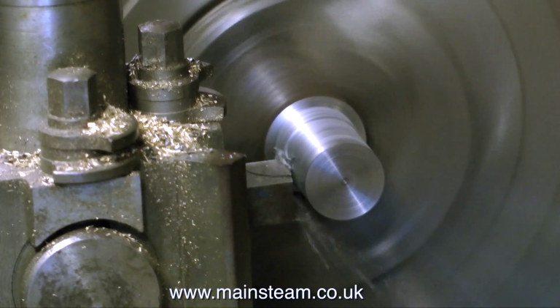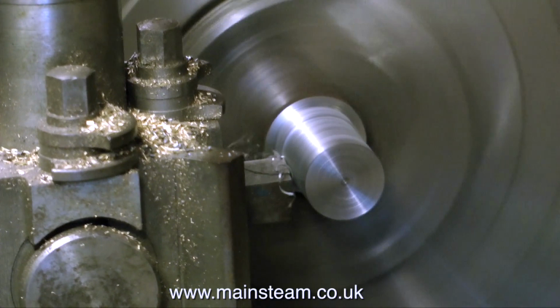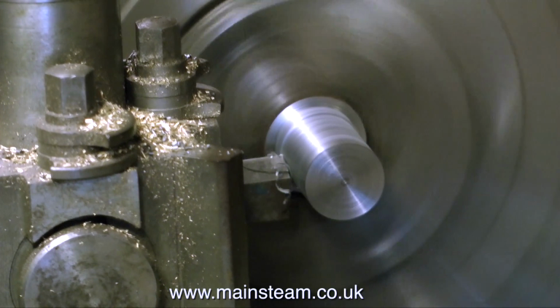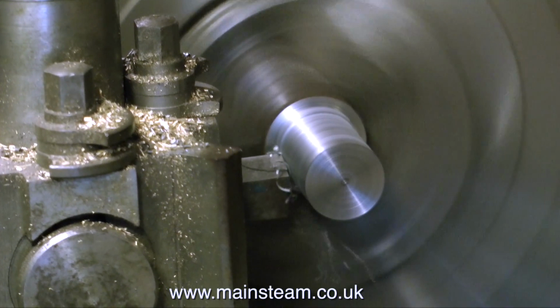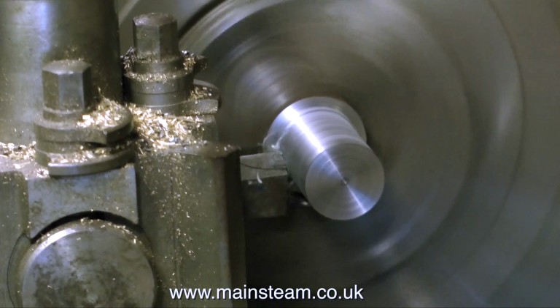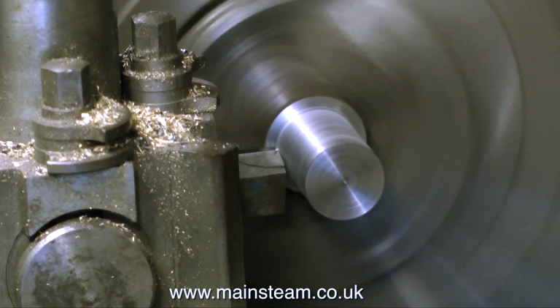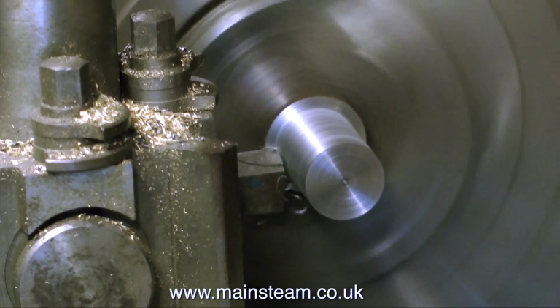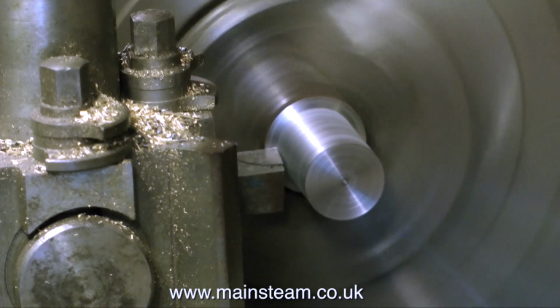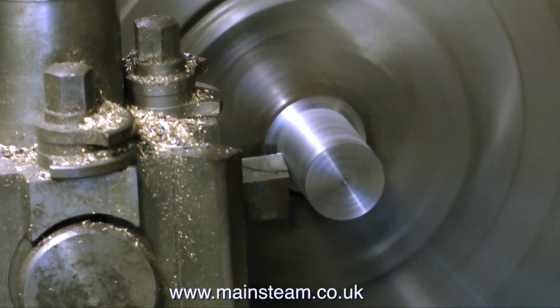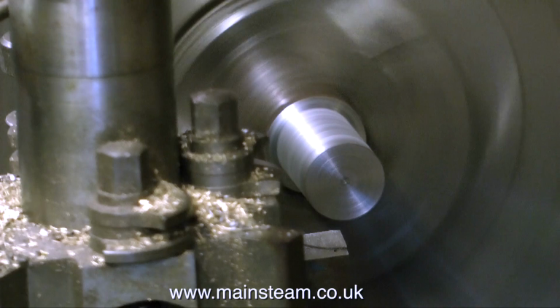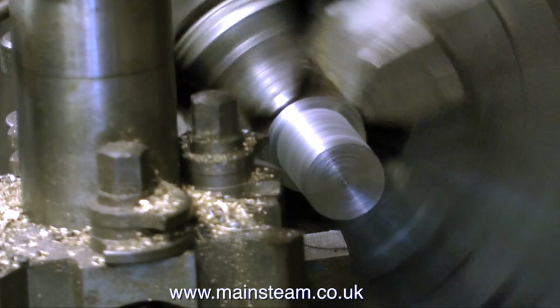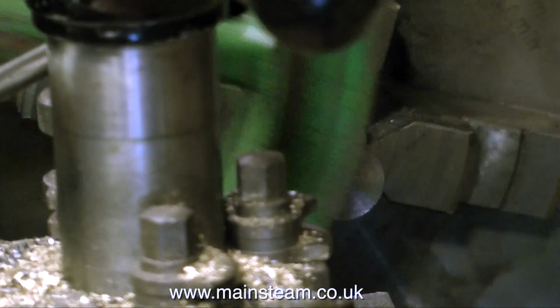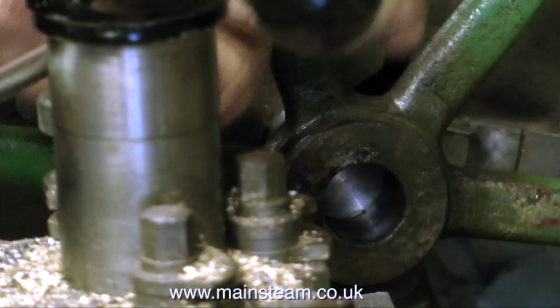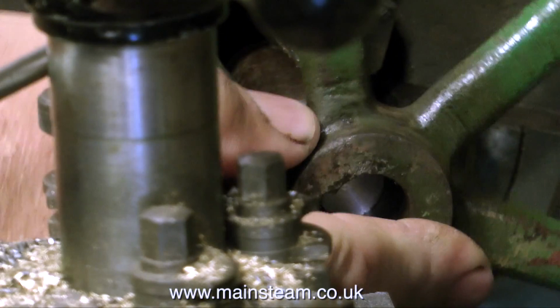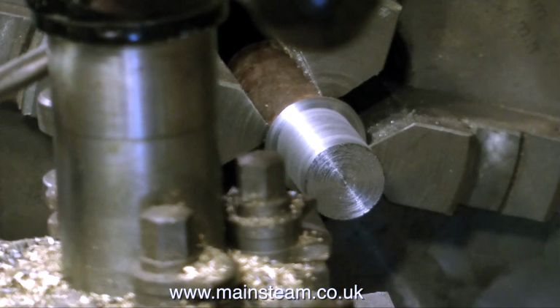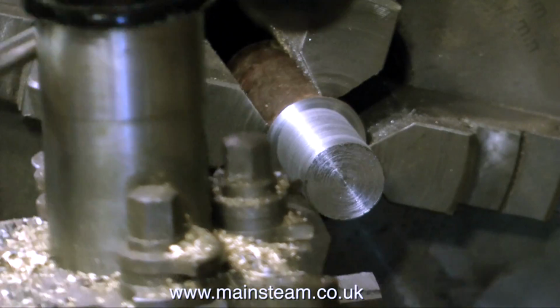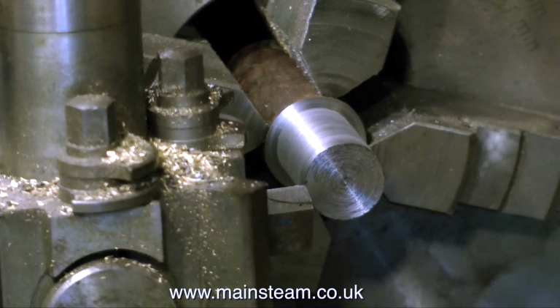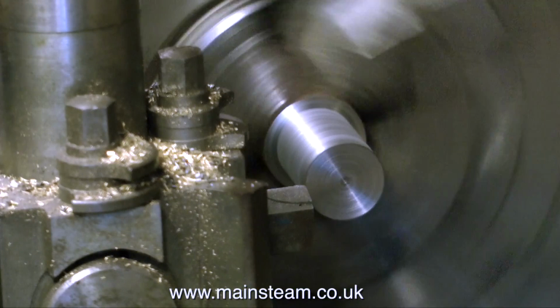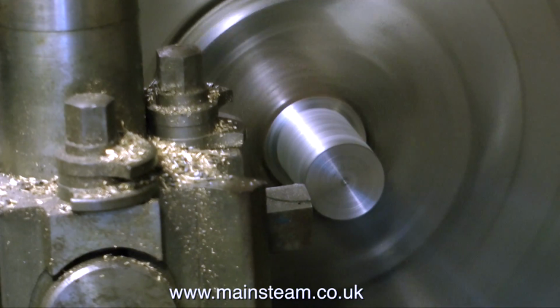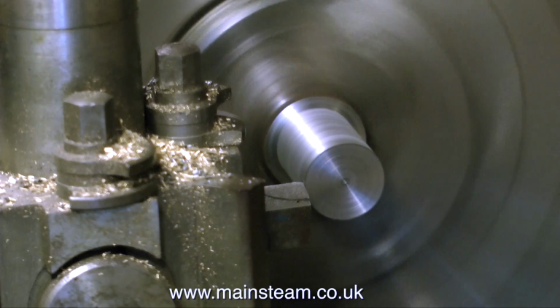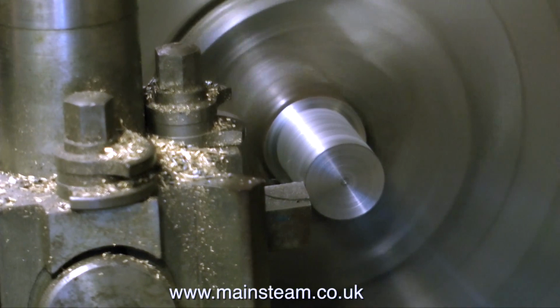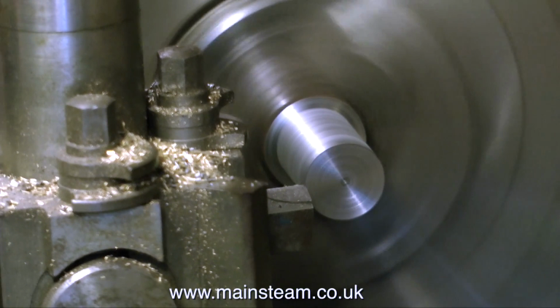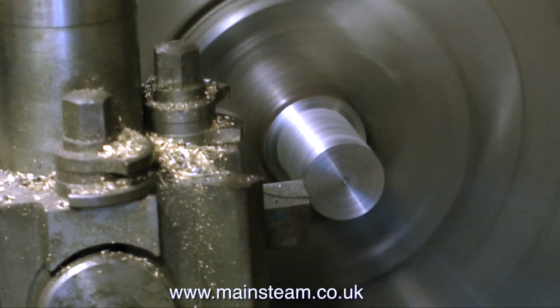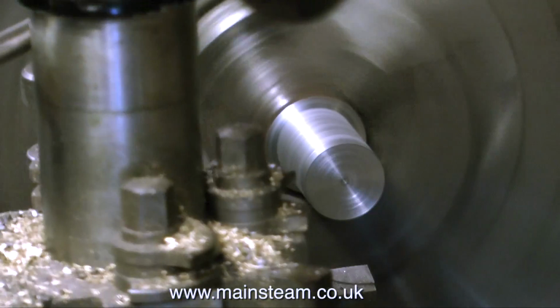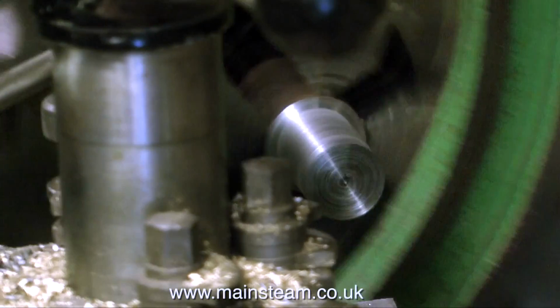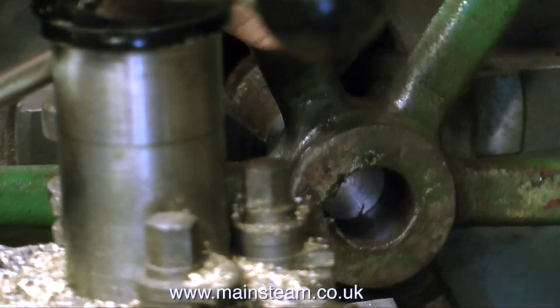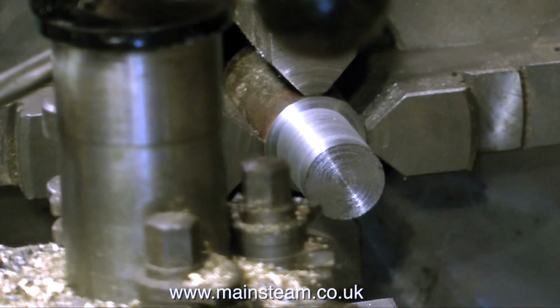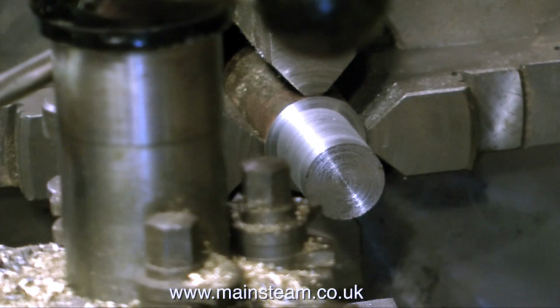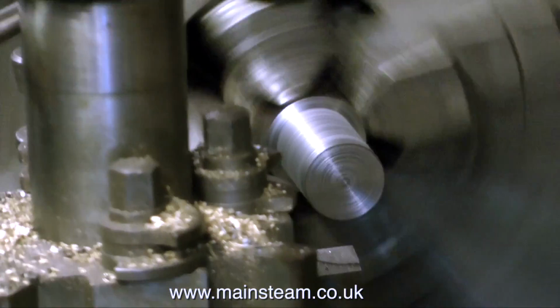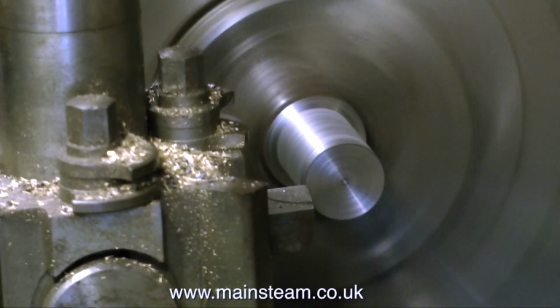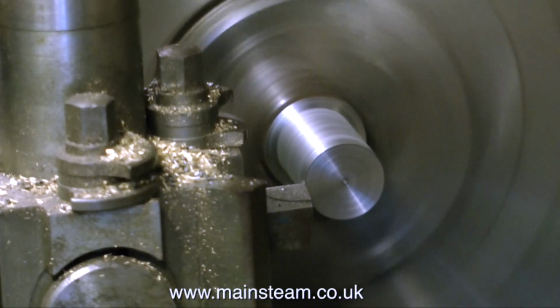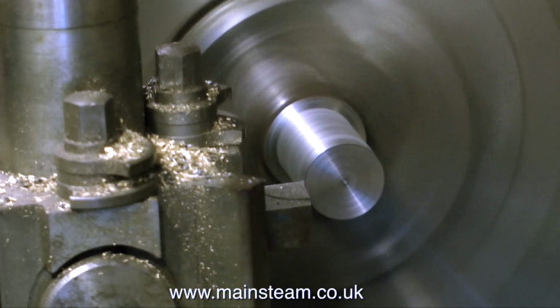I'm only taking fine cuts off this piece of metal — I do not want to go mad and cut it under size. And there you saw me try the flywheel on for size, so we are getting quite close at this point.